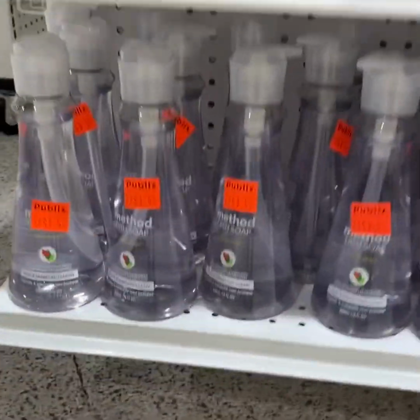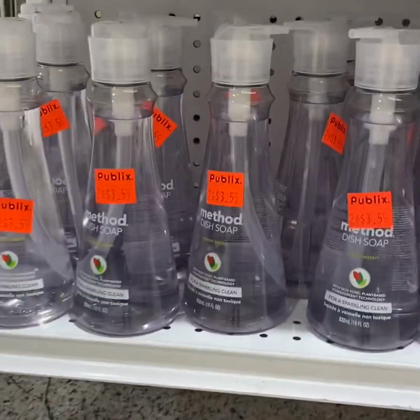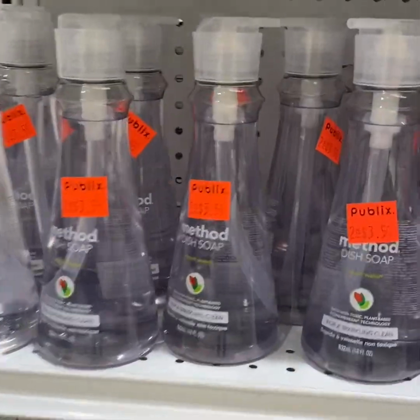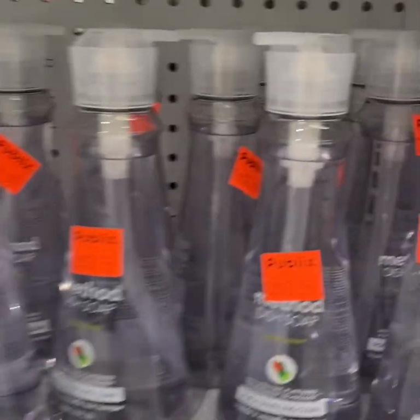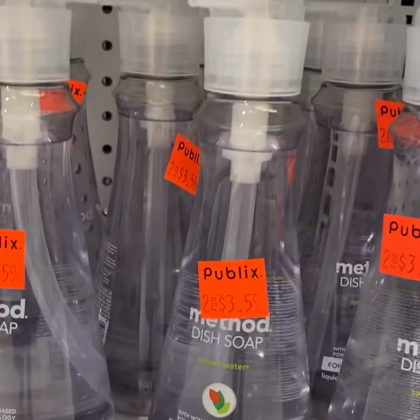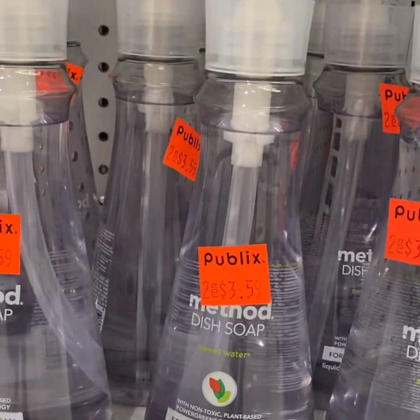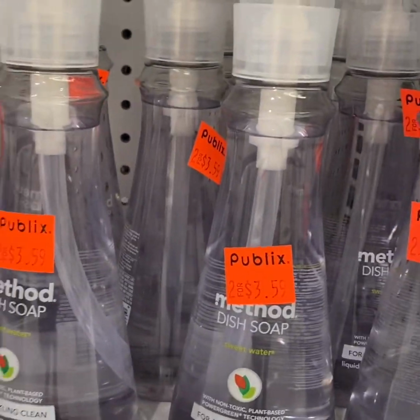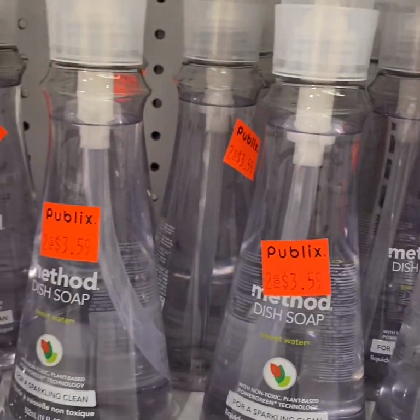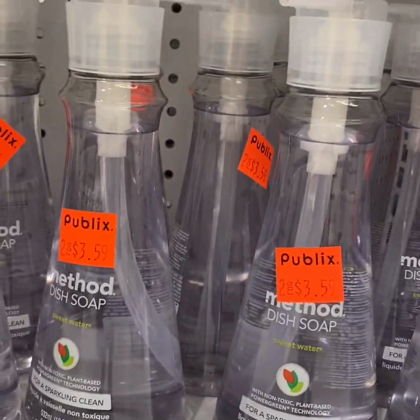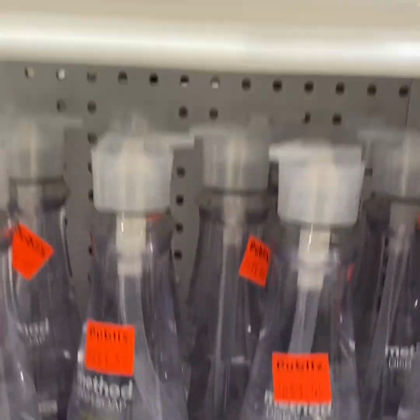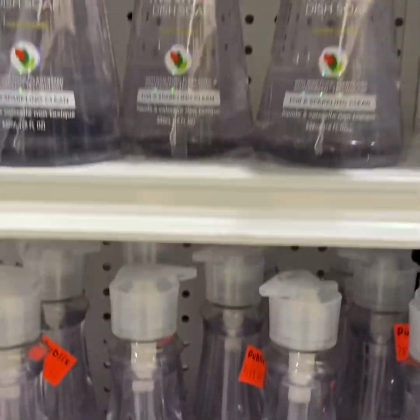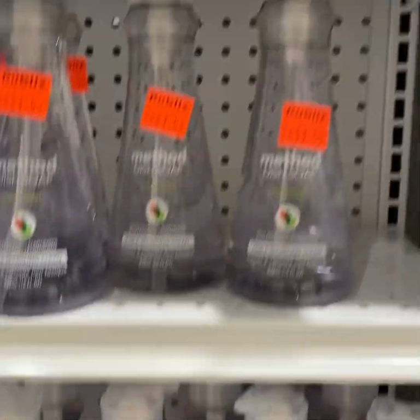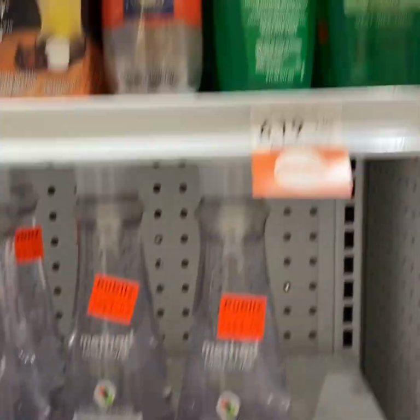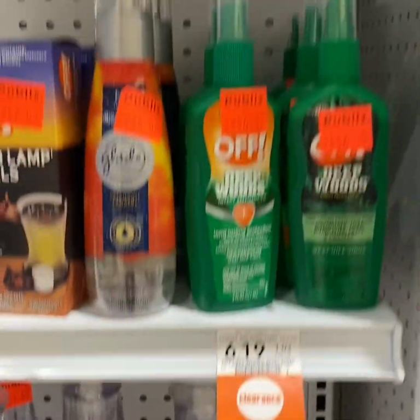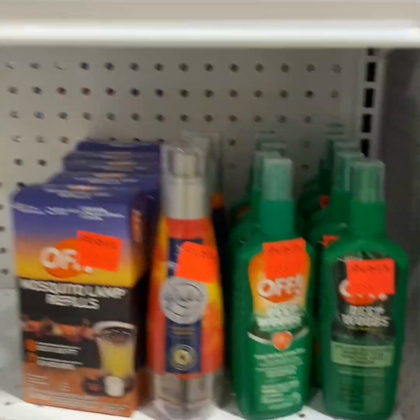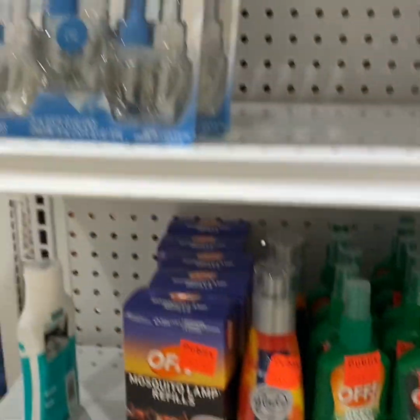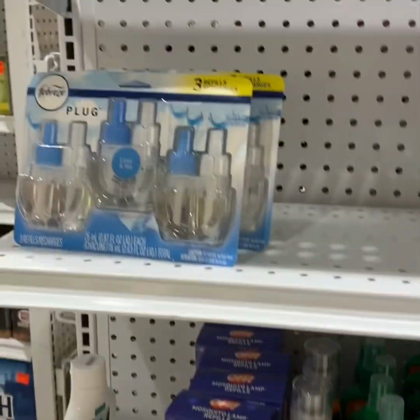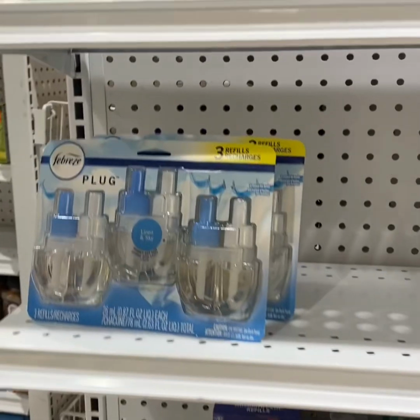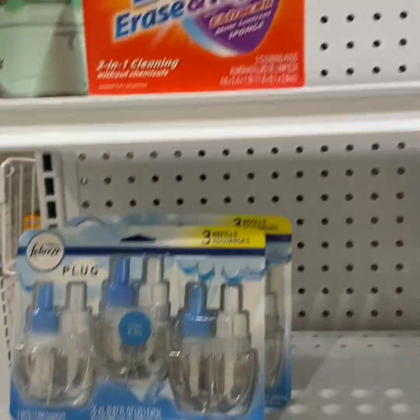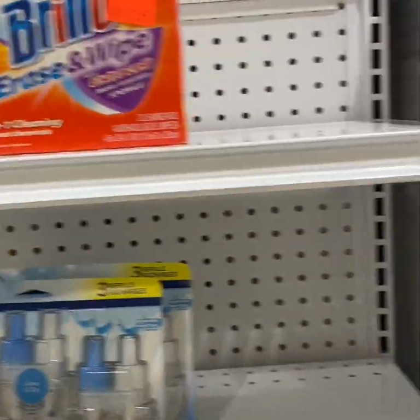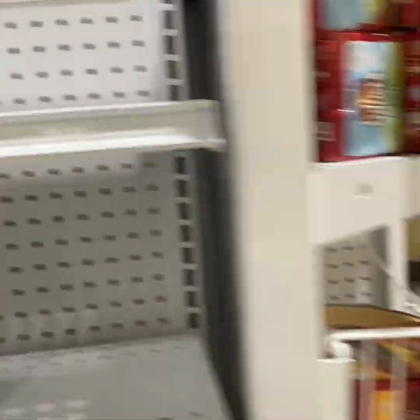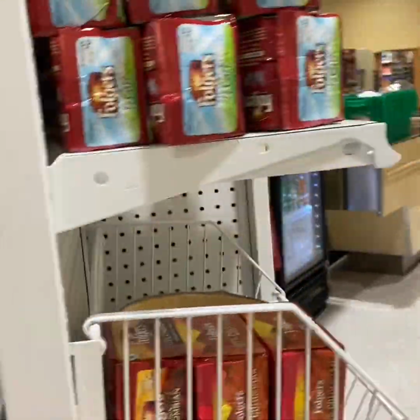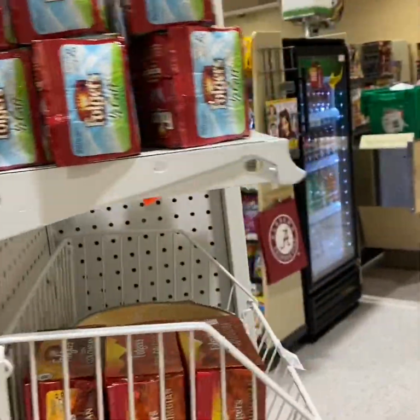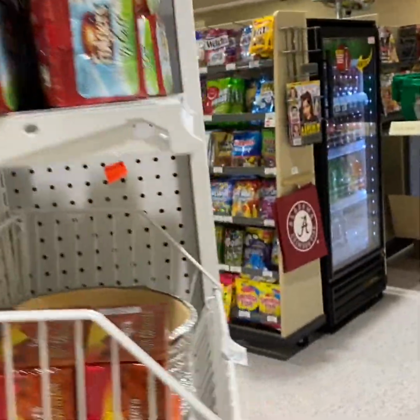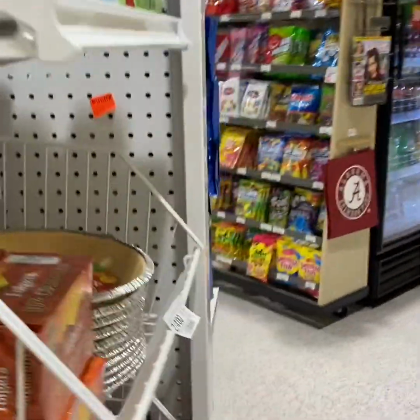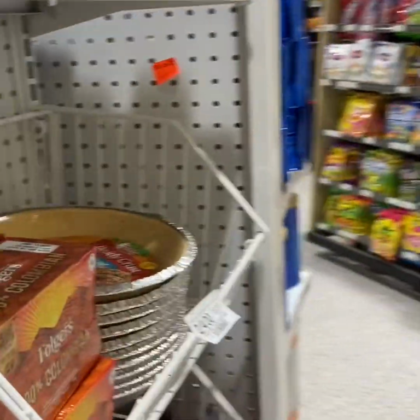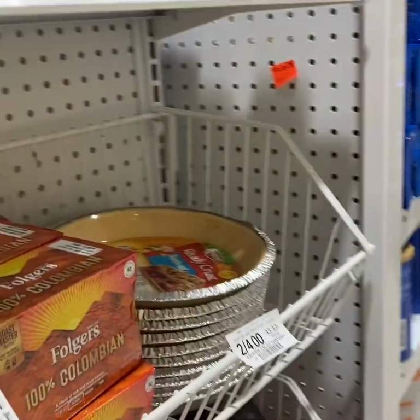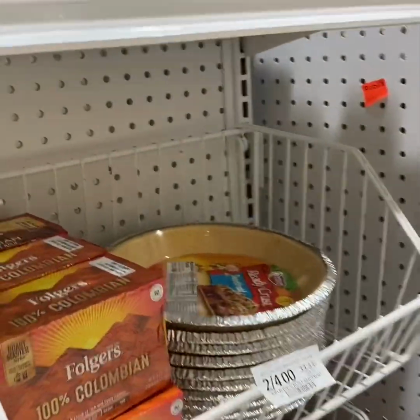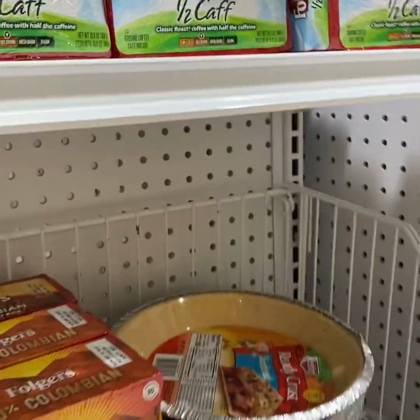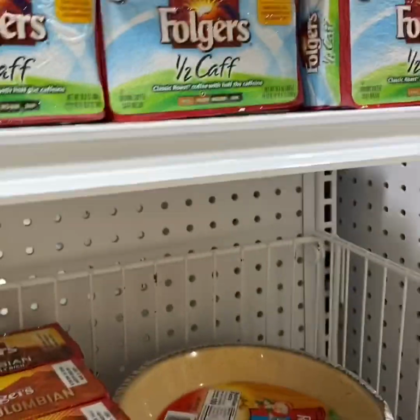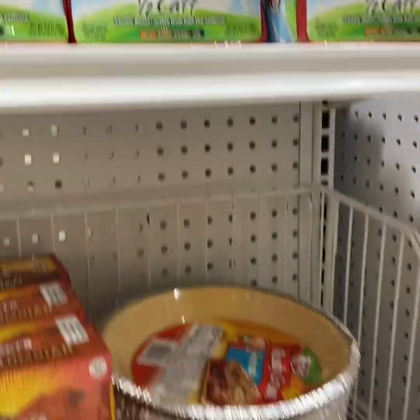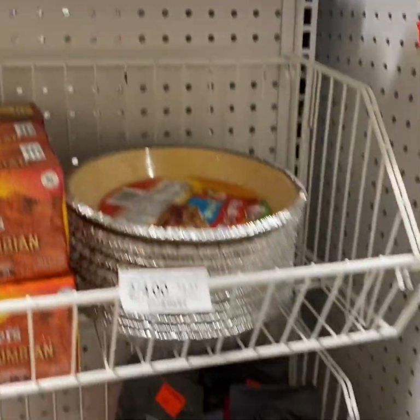Here are the current clearance sale items at my Publix. Note that your Publix may not have the same clearance items as my Publix.